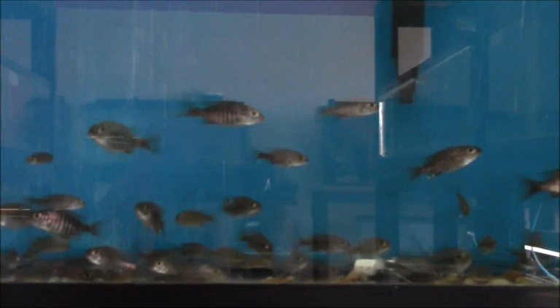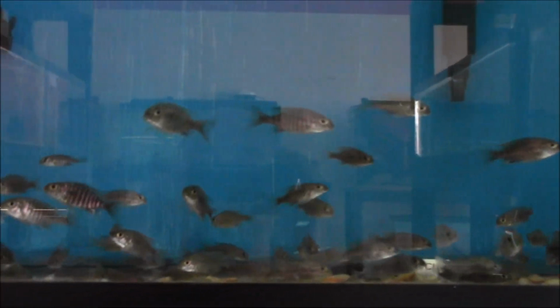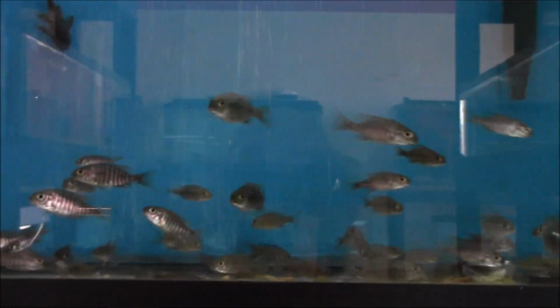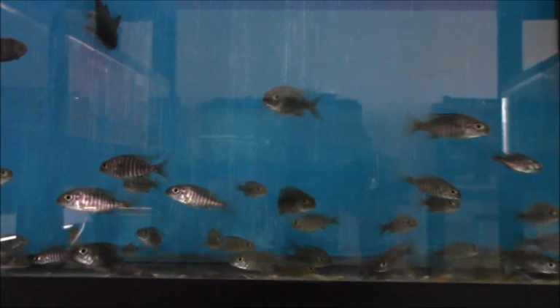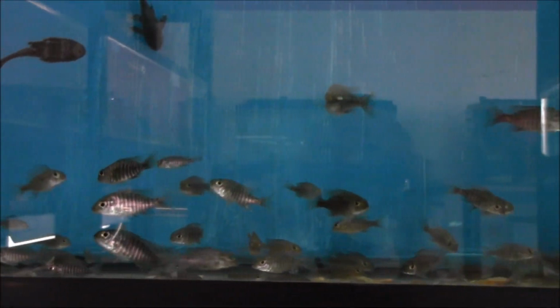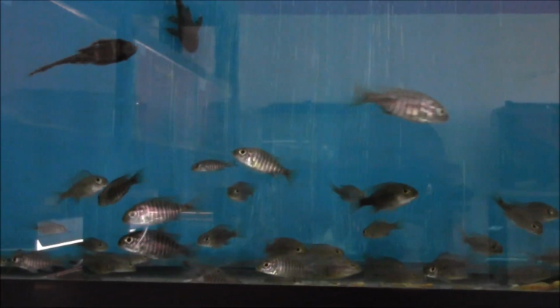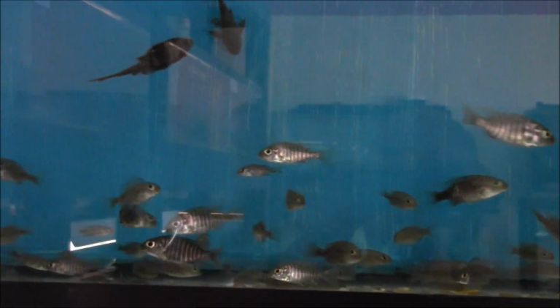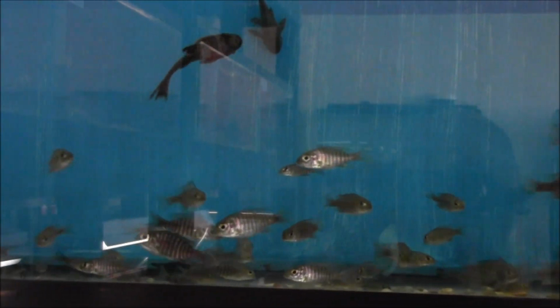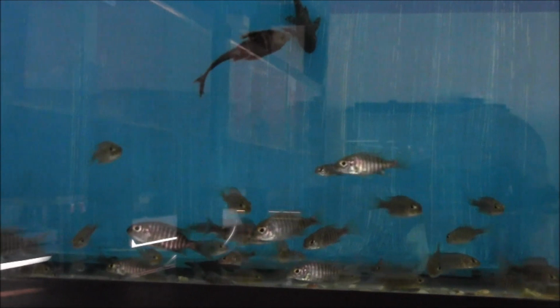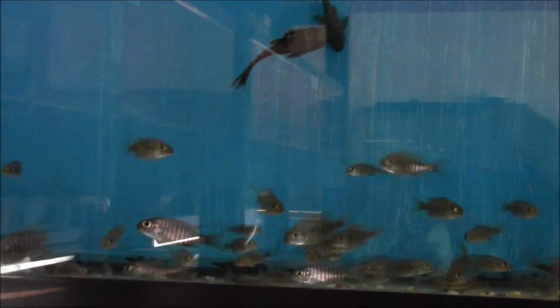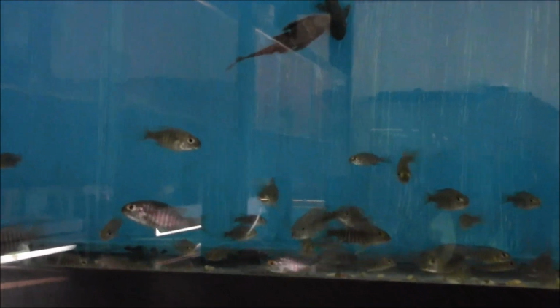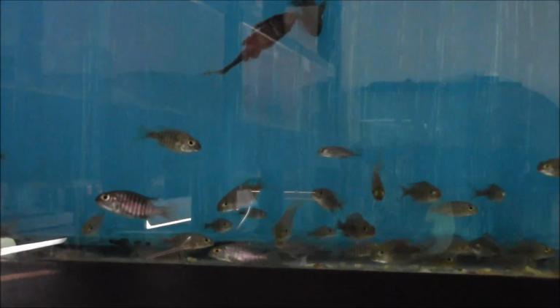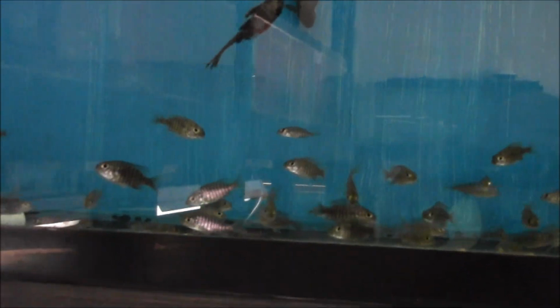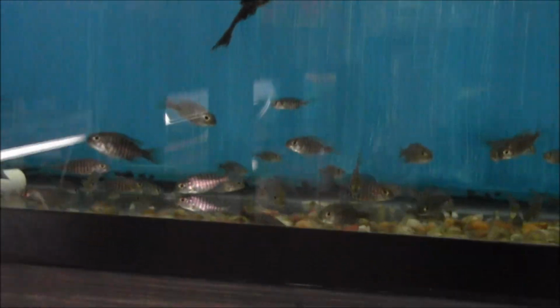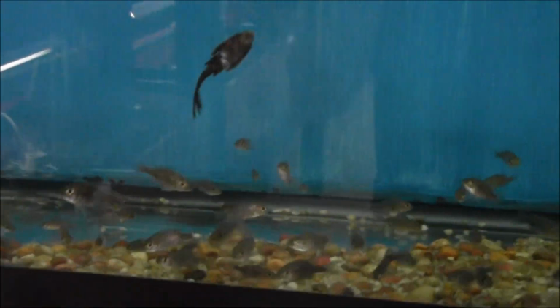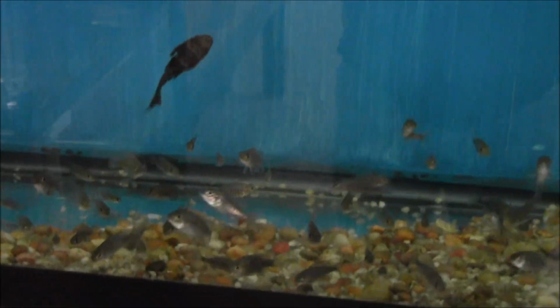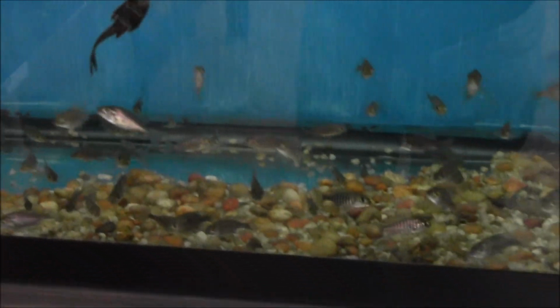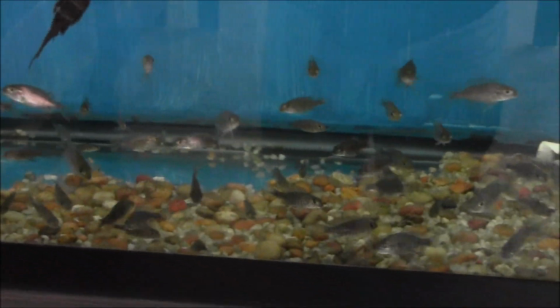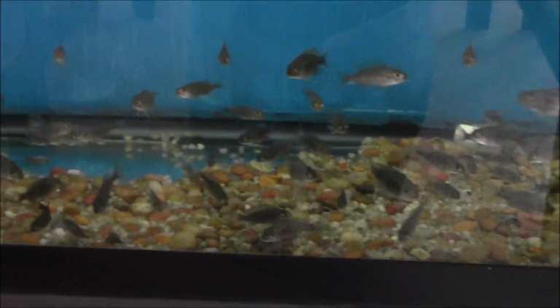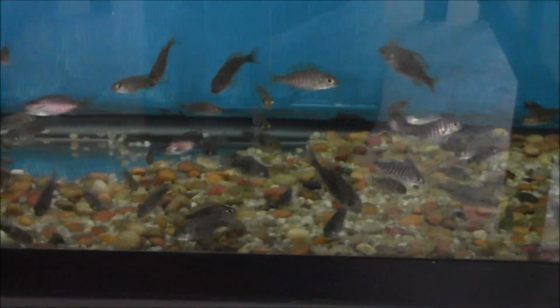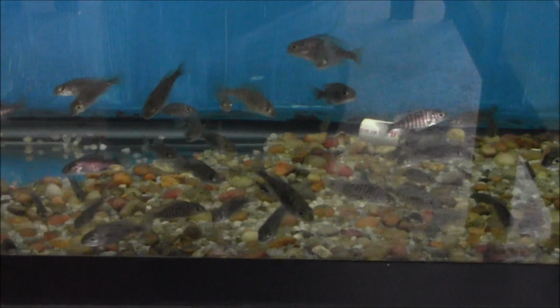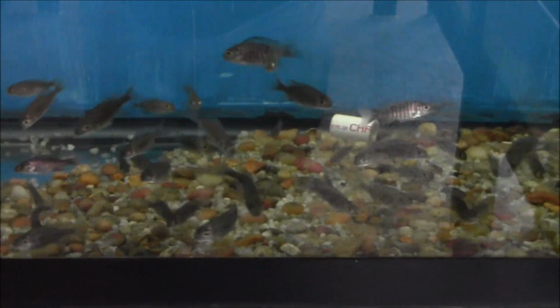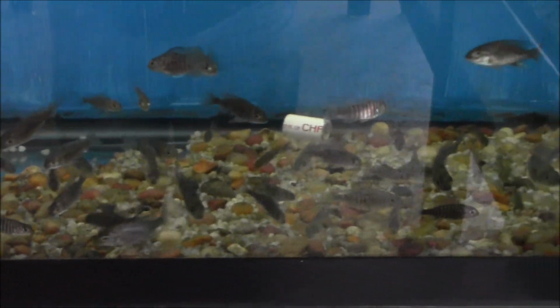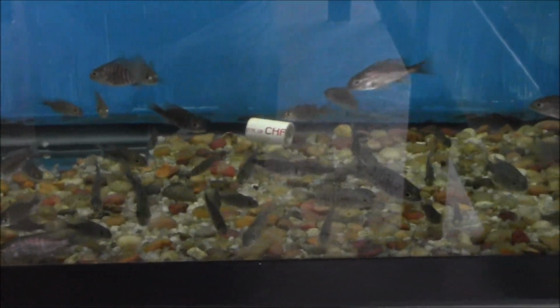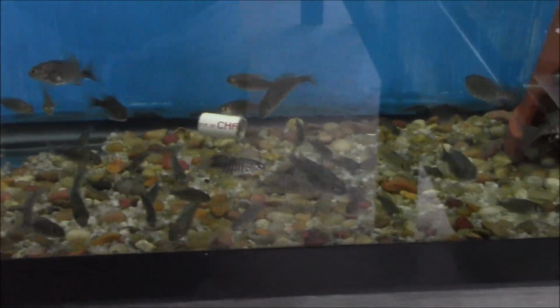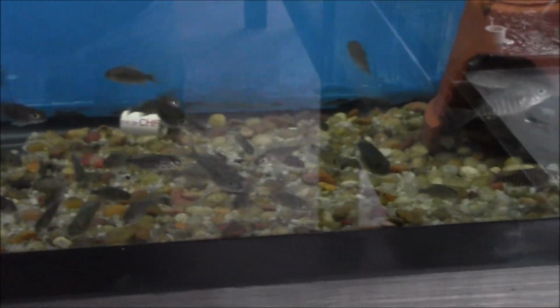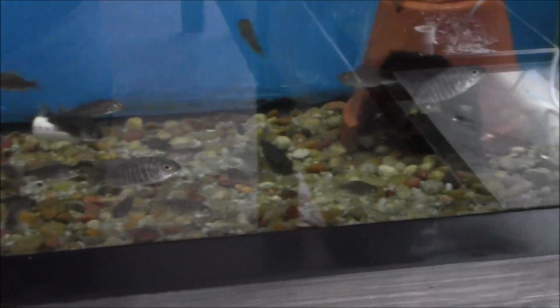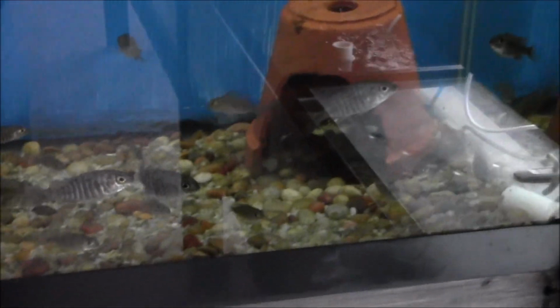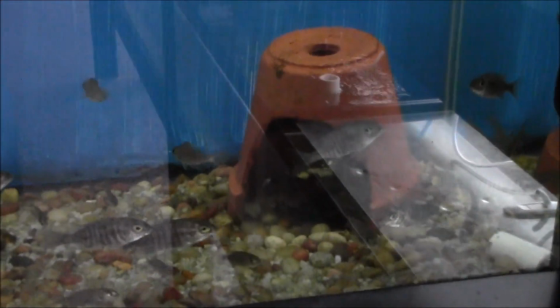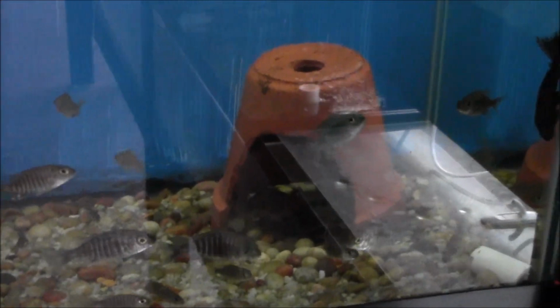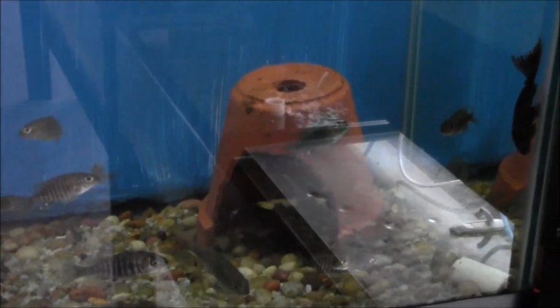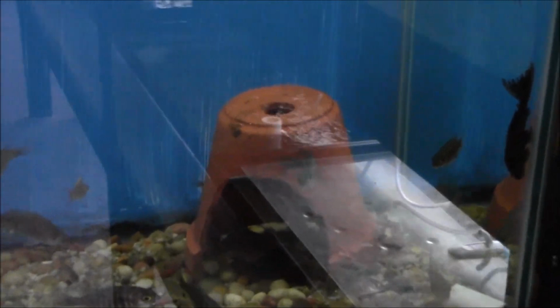We call them Ethels because we've got a dog named Ethel and it's just easier to say that. These guys are incredibly difficult to sex when they're this size, even when they're three inches.